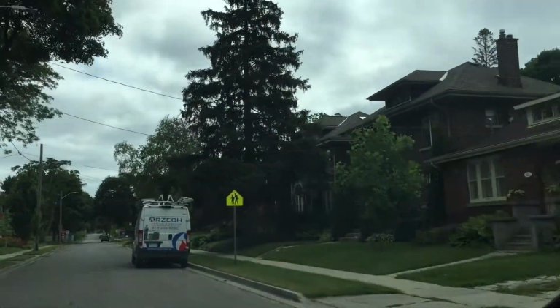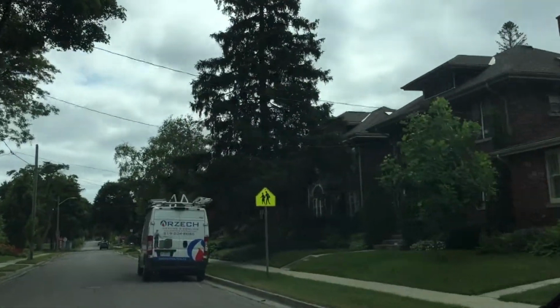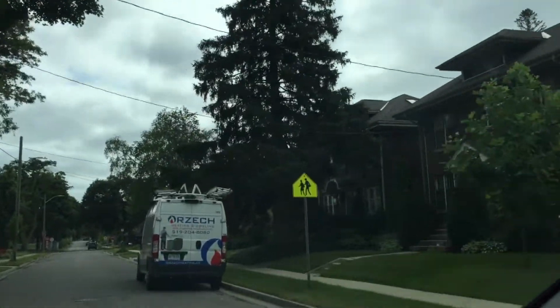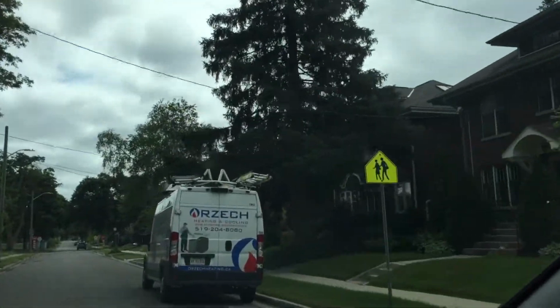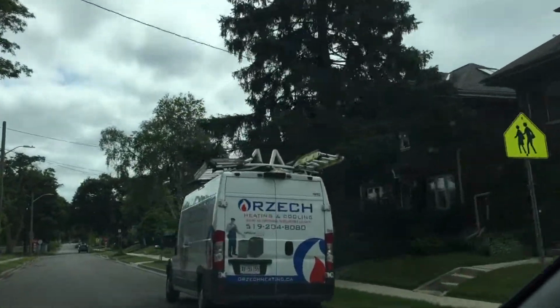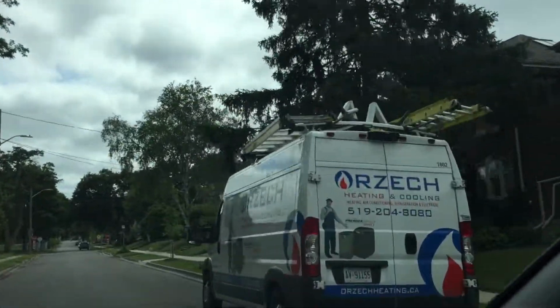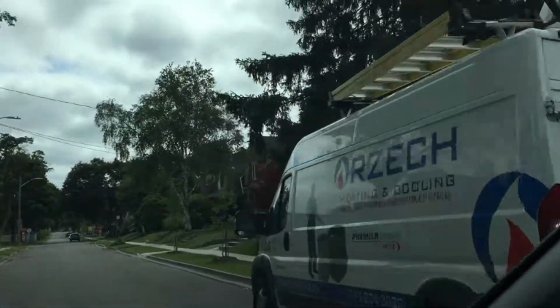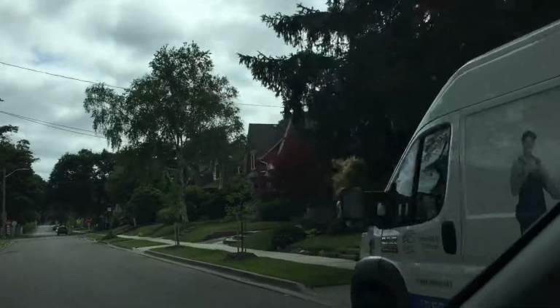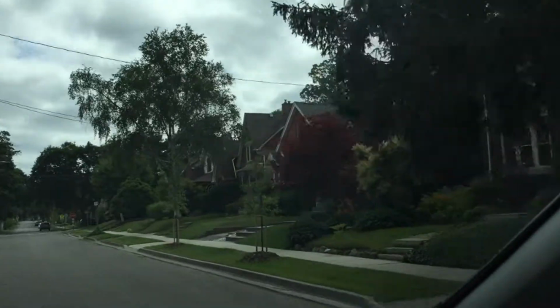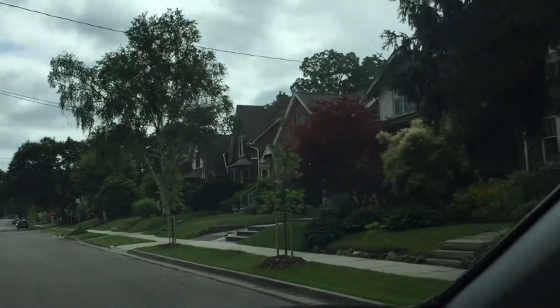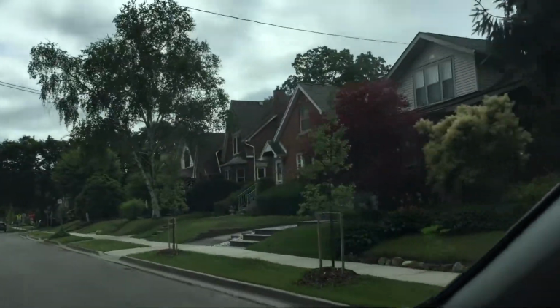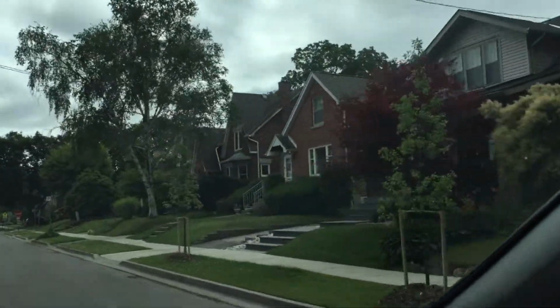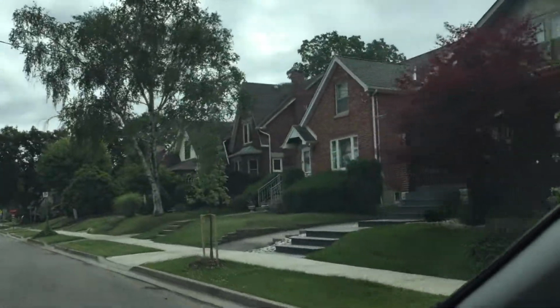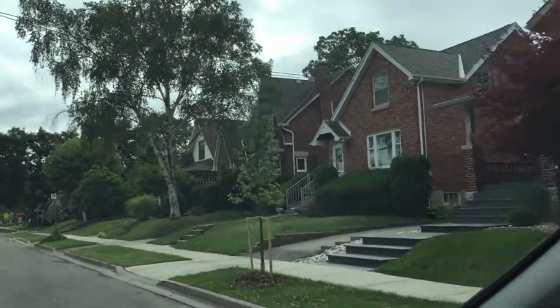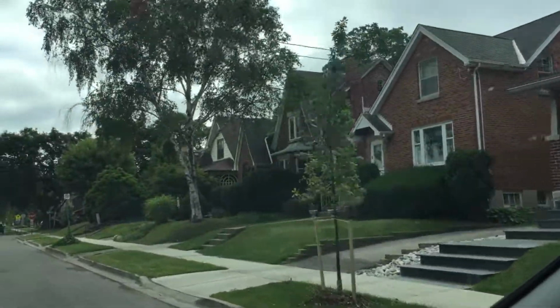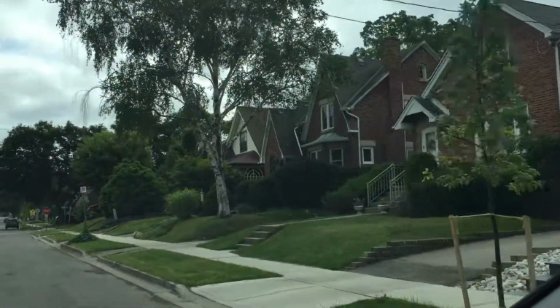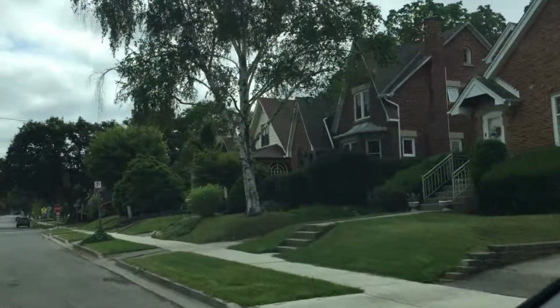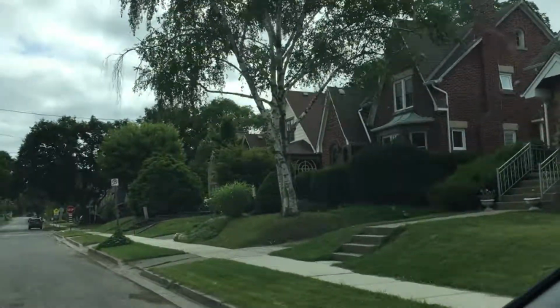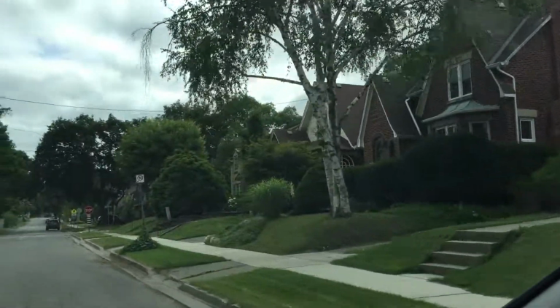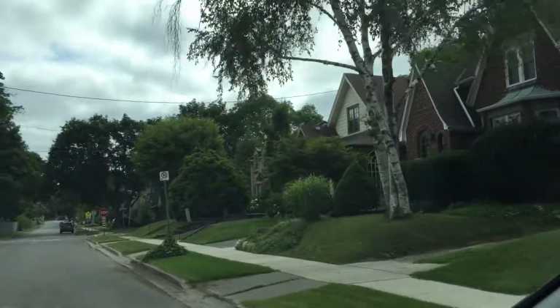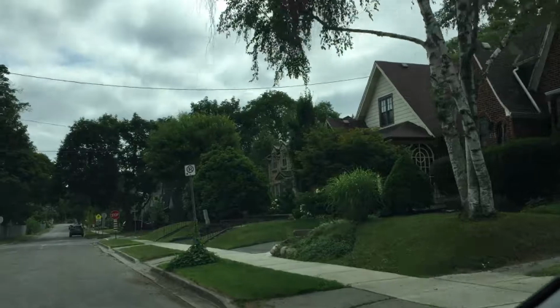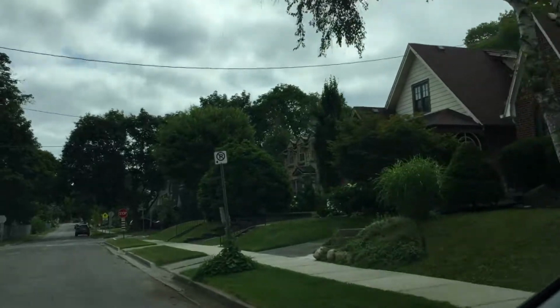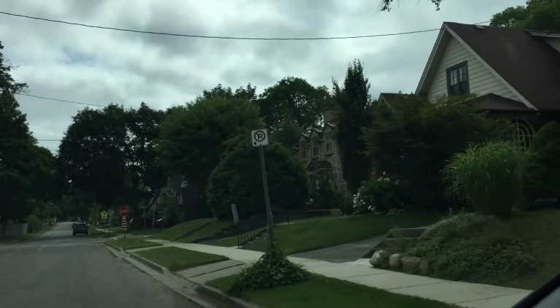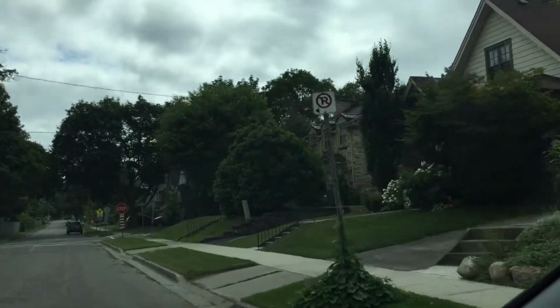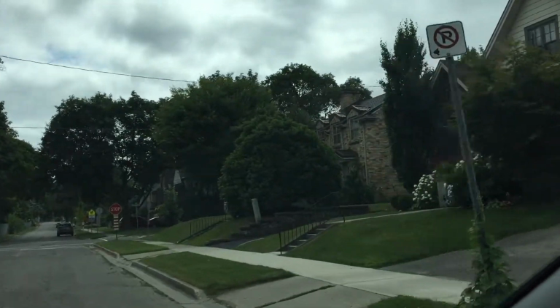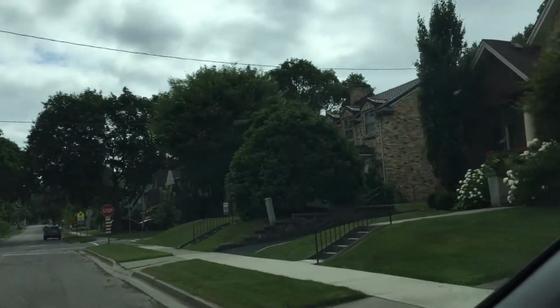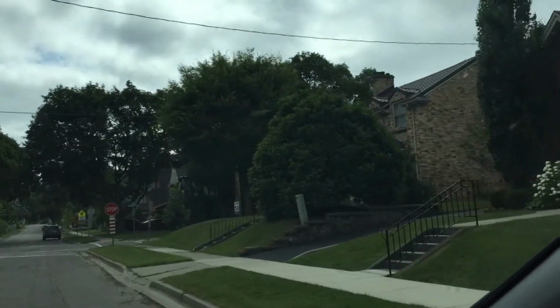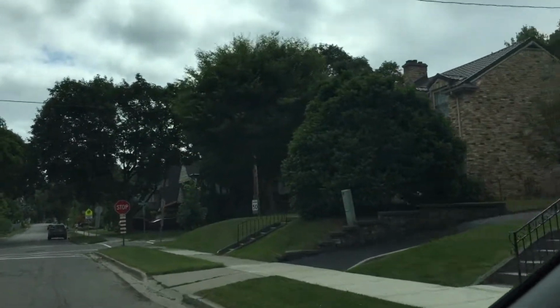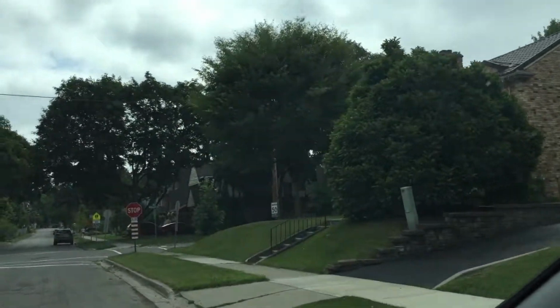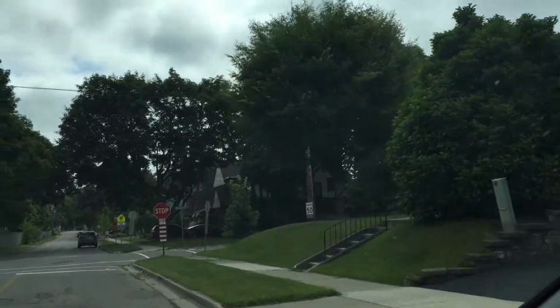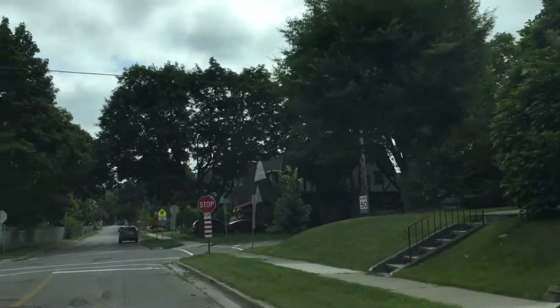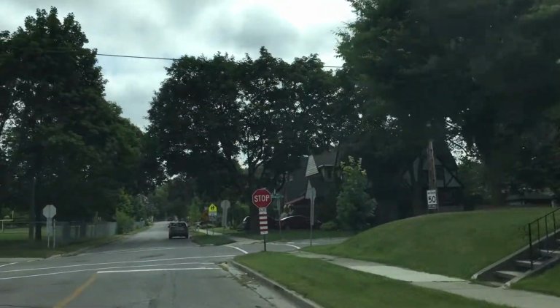See the dome-like entries to some of the homes. We're just right behind South Secondary.